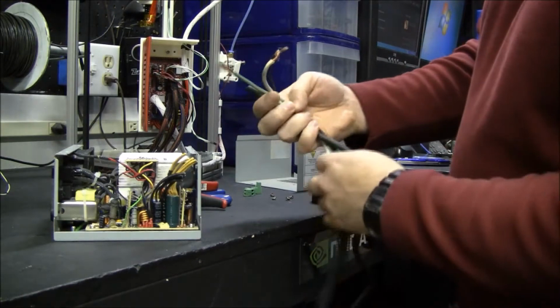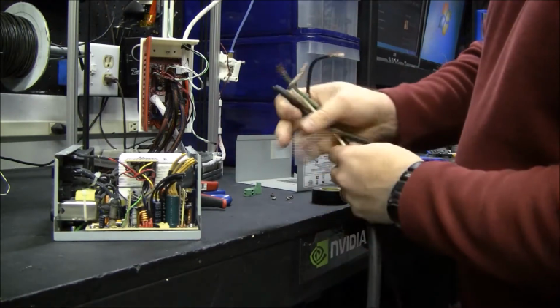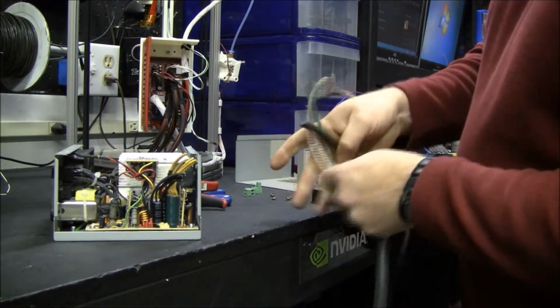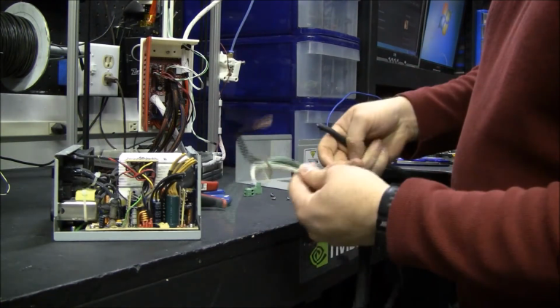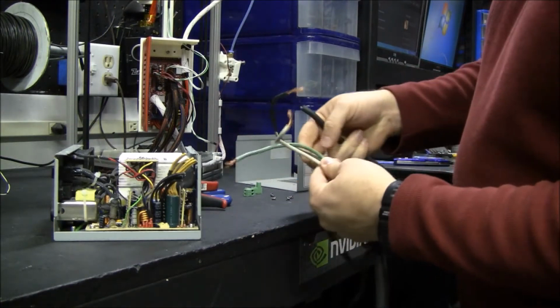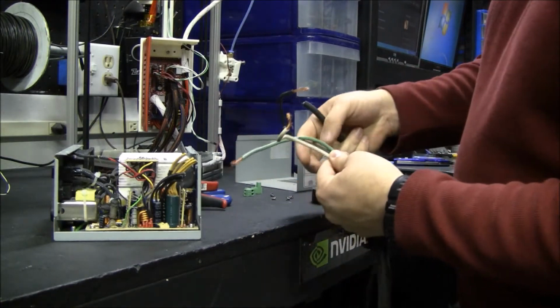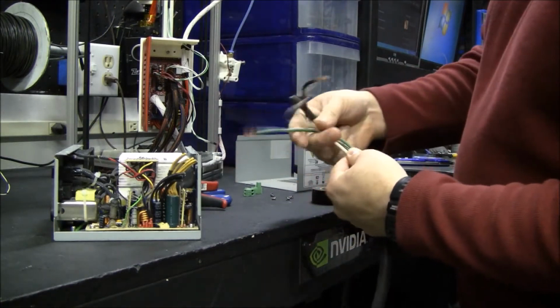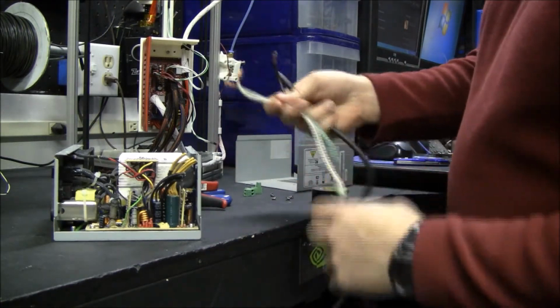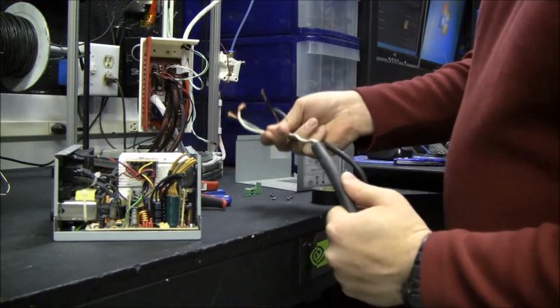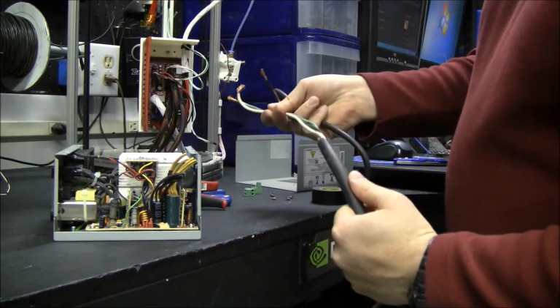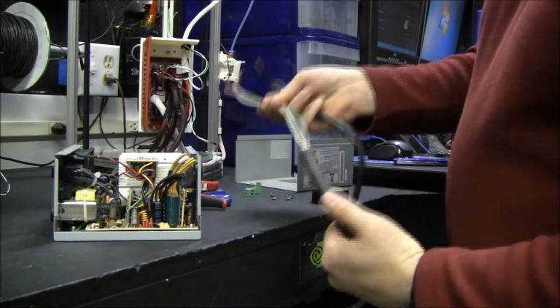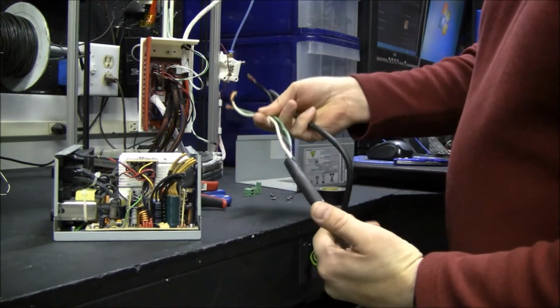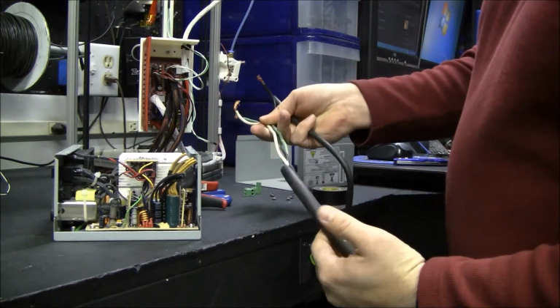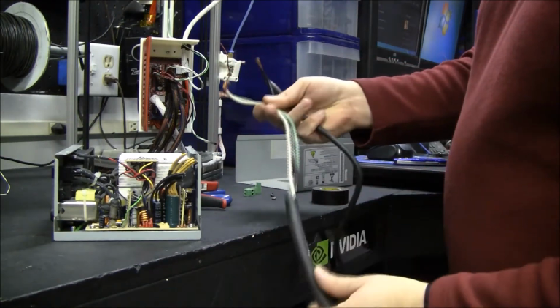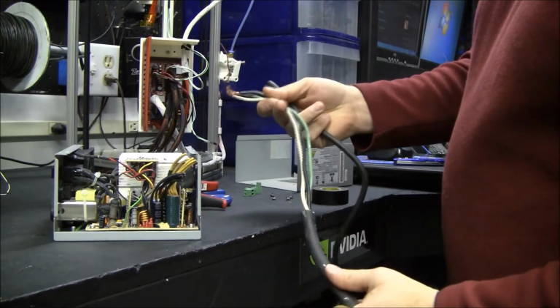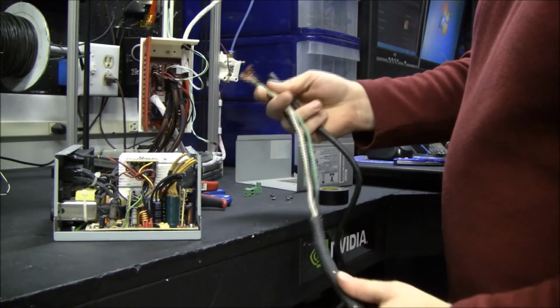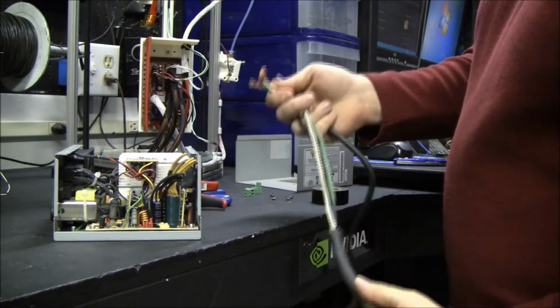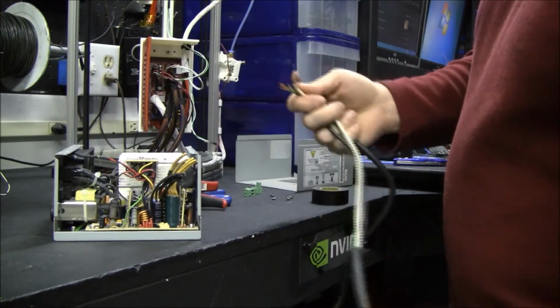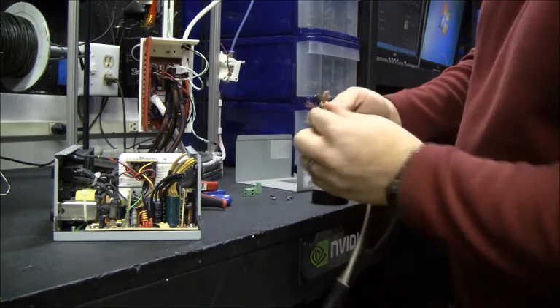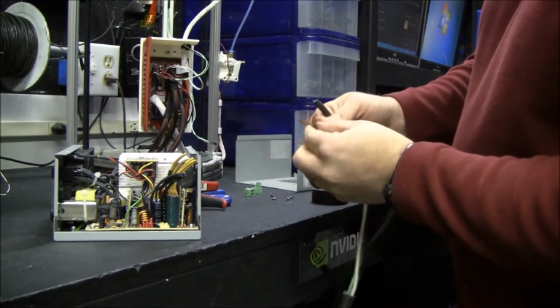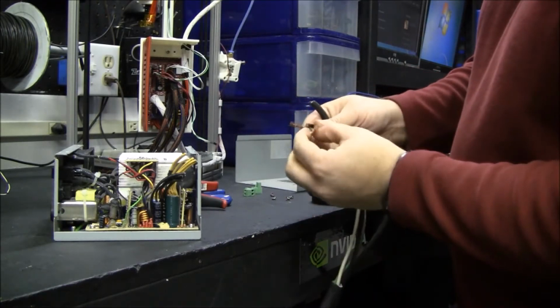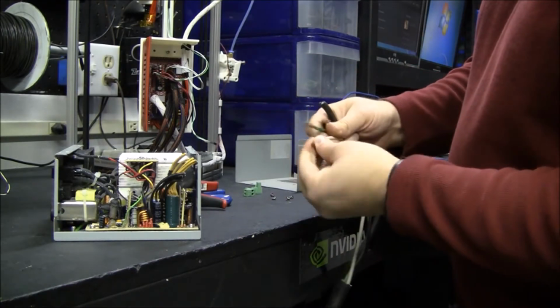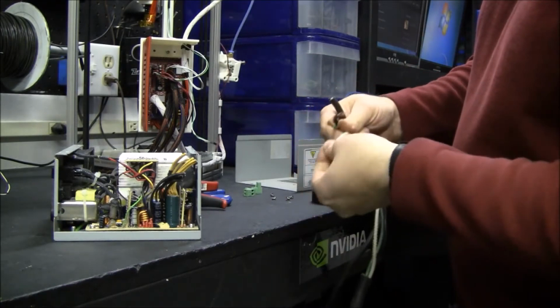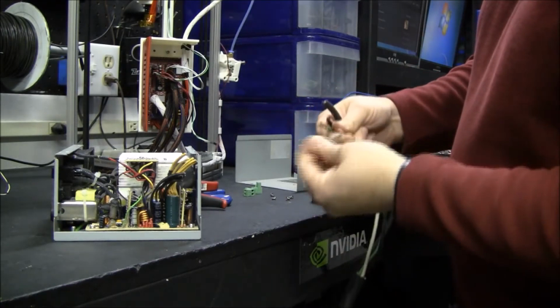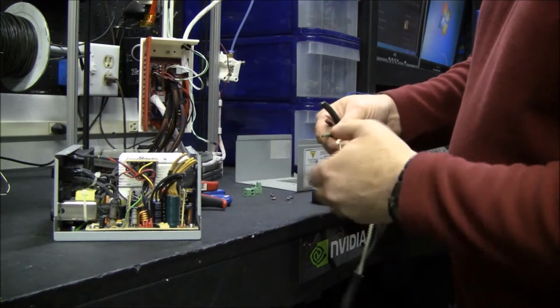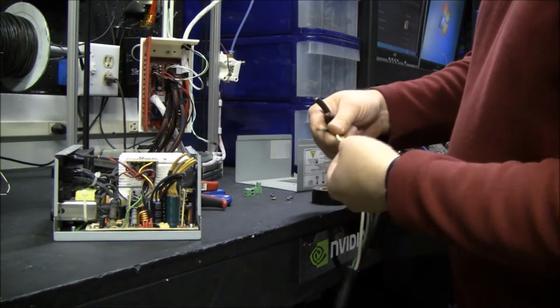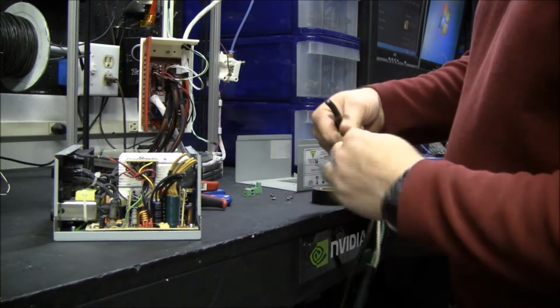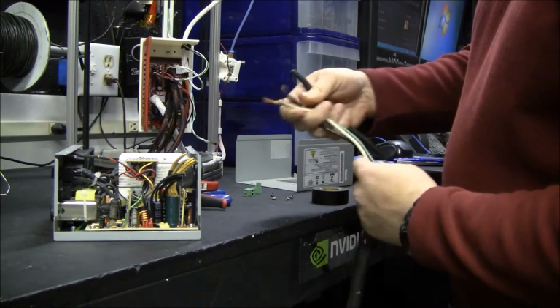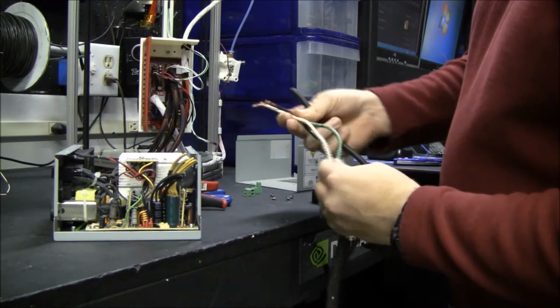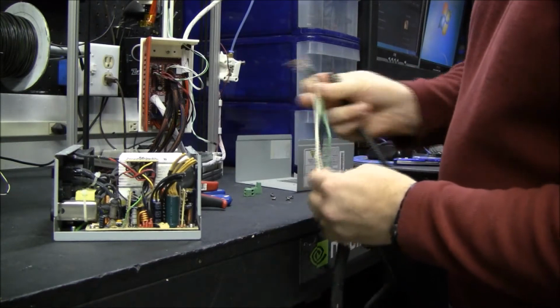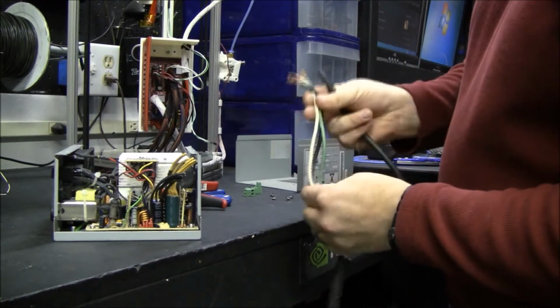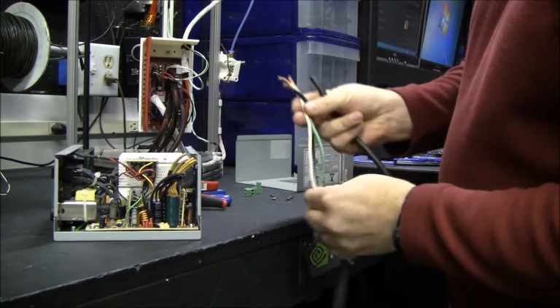I'm using some number 14 SO — hopefully it's big enough. I used number 12 on my rep wrap, but that wire wasn't as flexible. This is real nice and flexible.